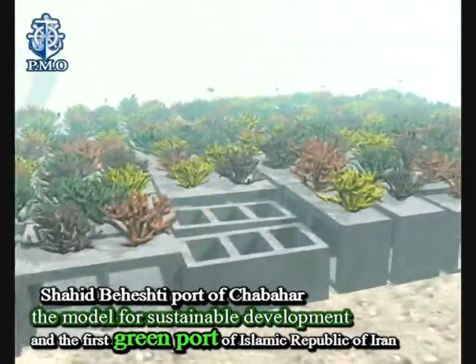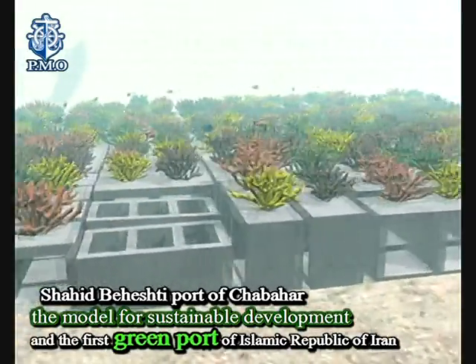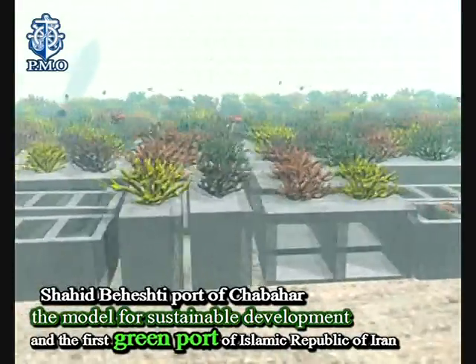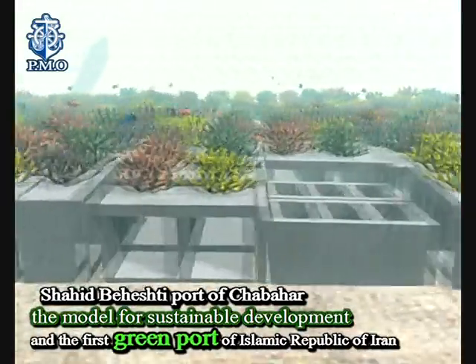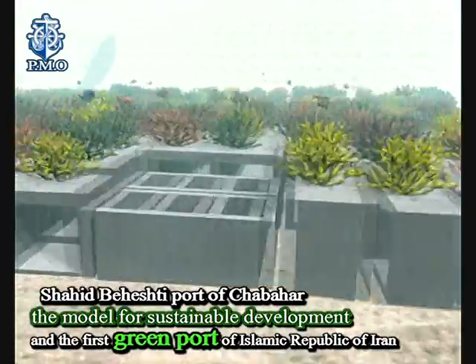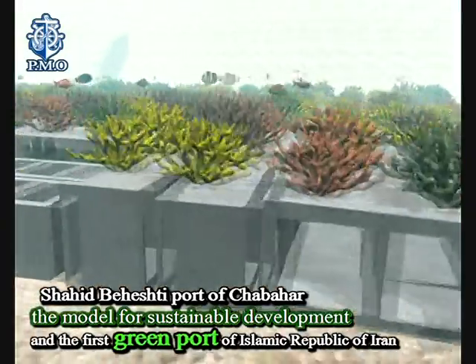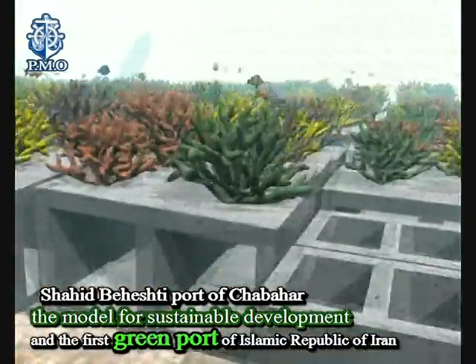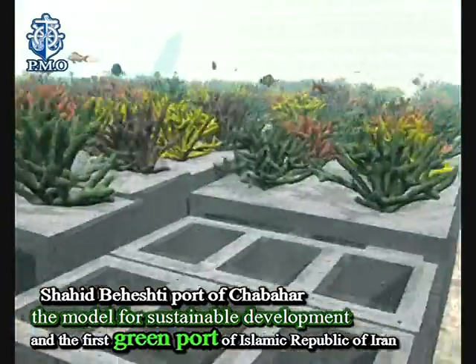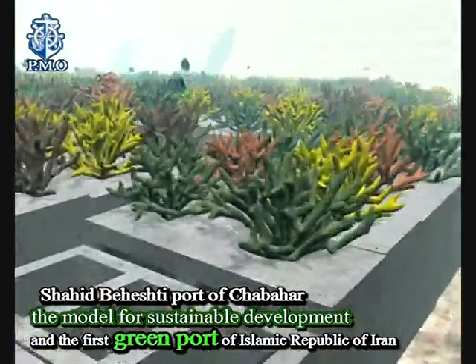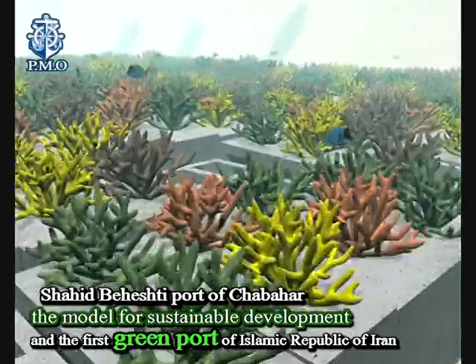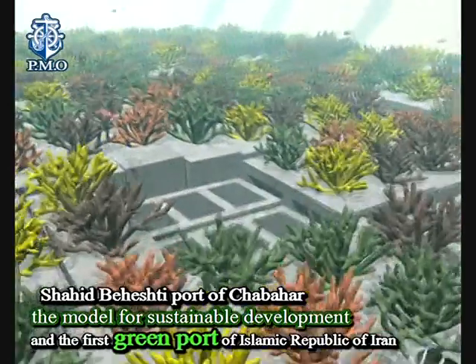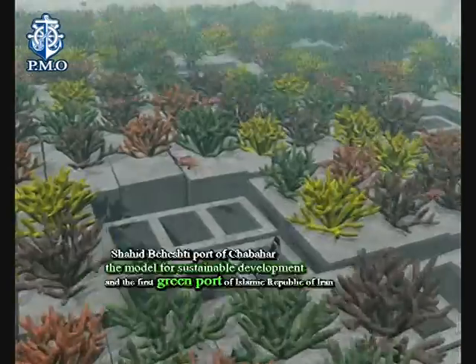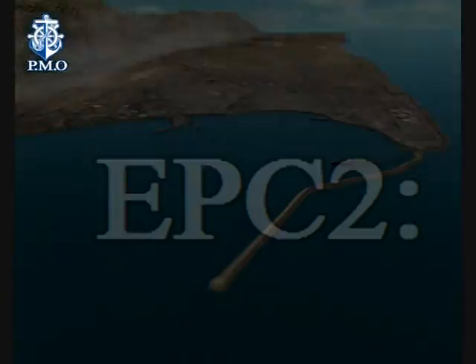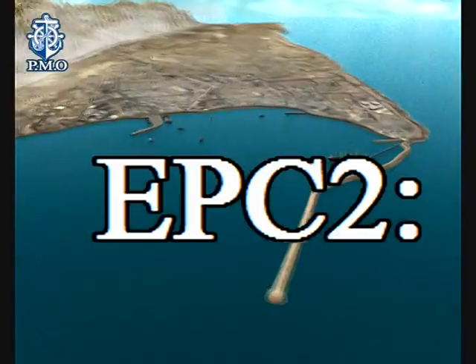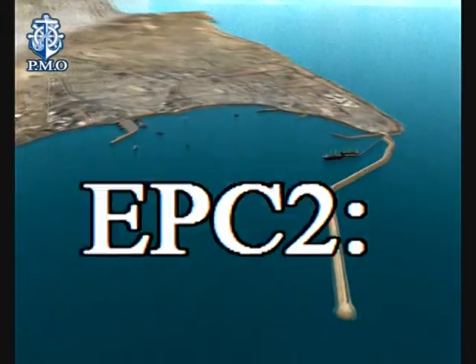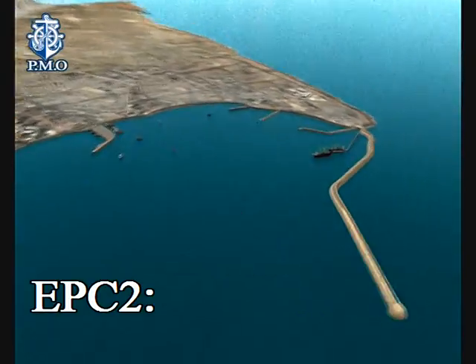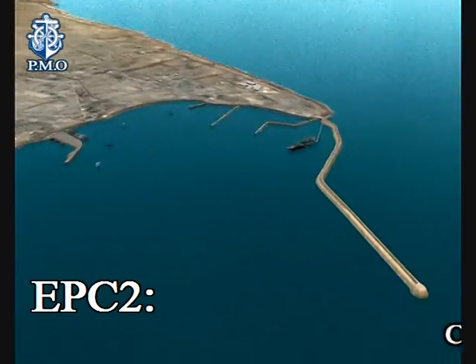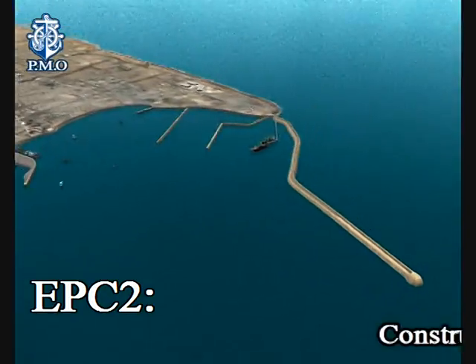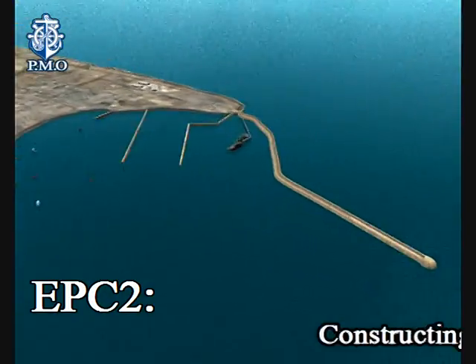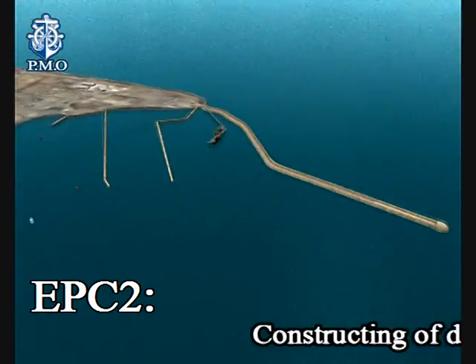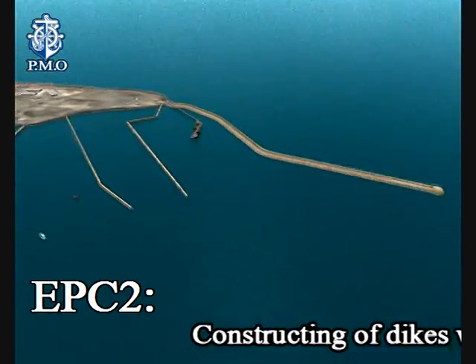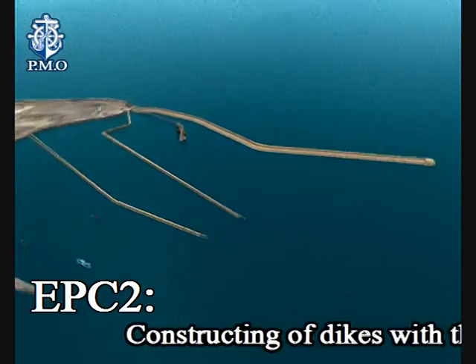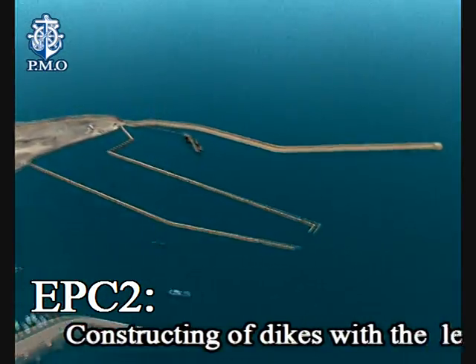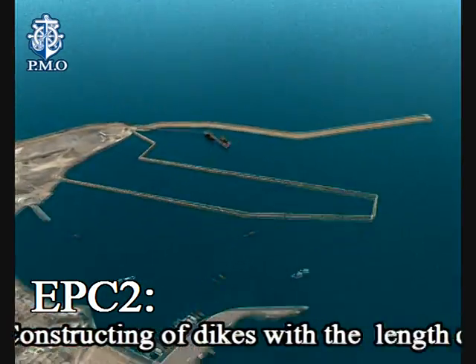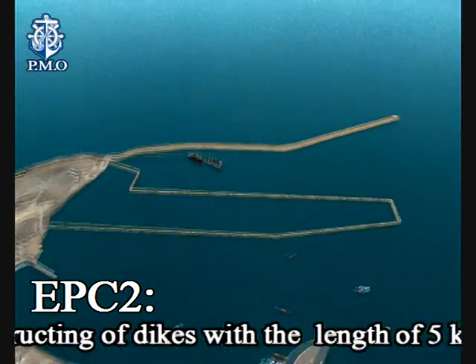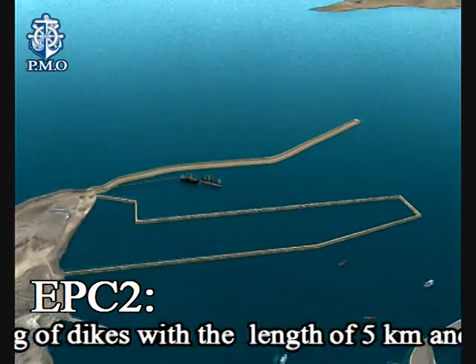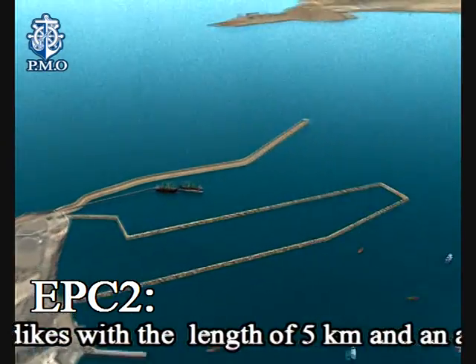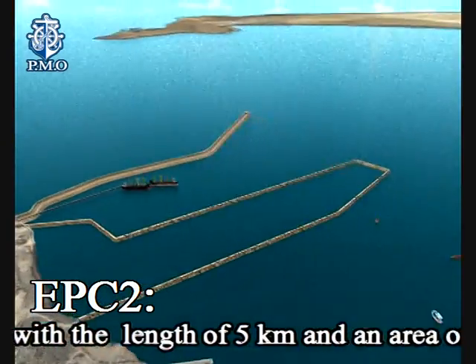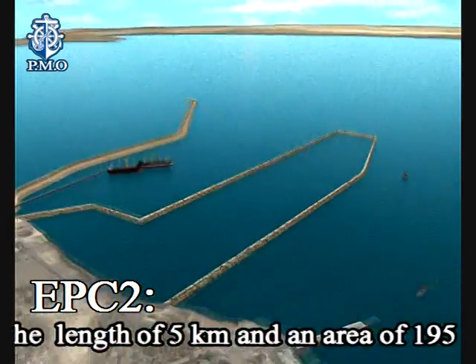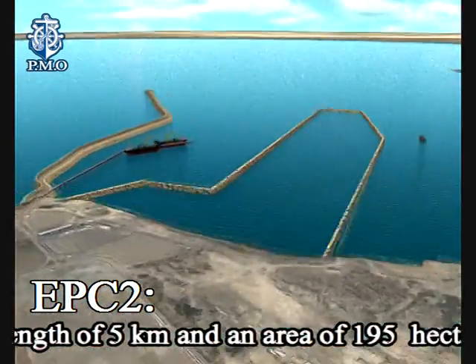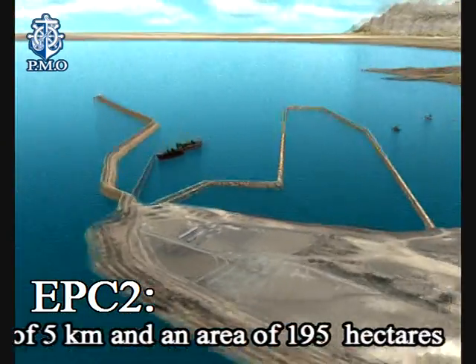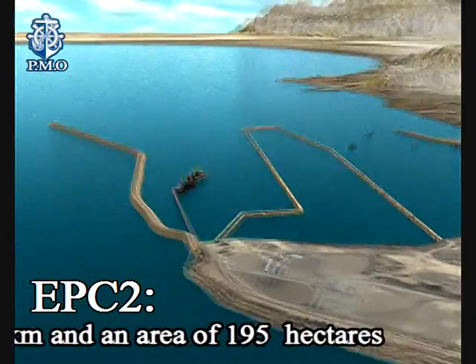This was done in order to provide the possibility of offering engineering services to other countries, in addition to achieving the technology of transferring corals and its localisation. EPC-2: constructing dikes with a length of 5 km and an area of 195 hectares.